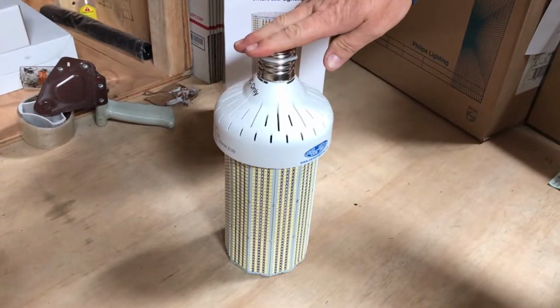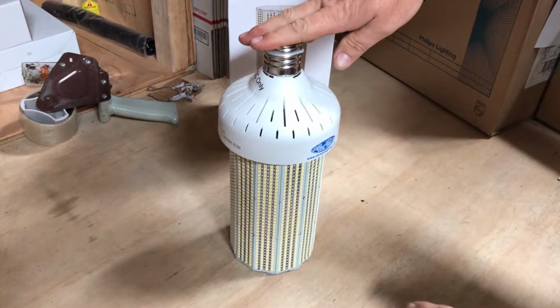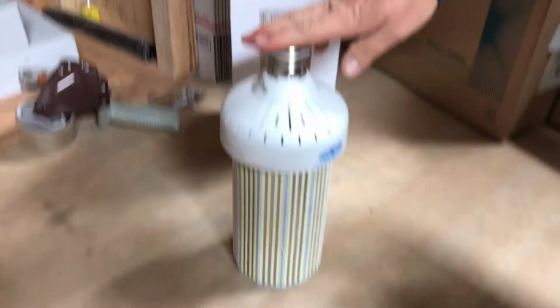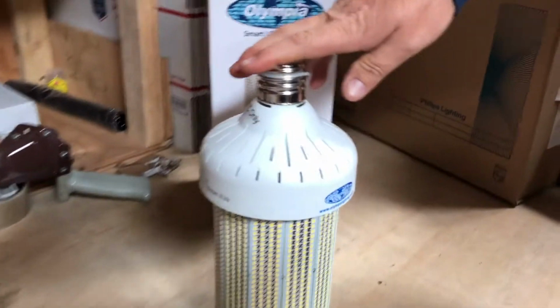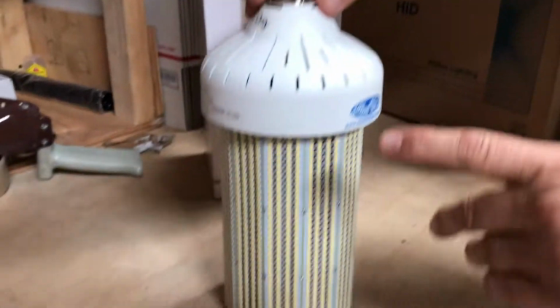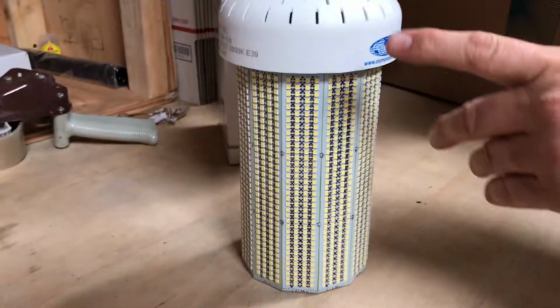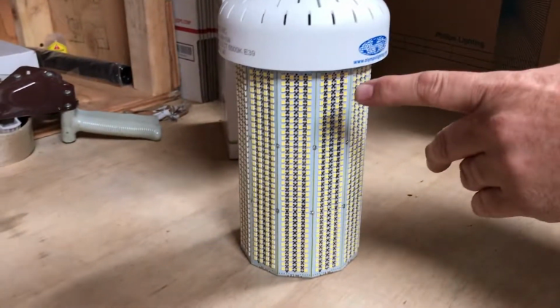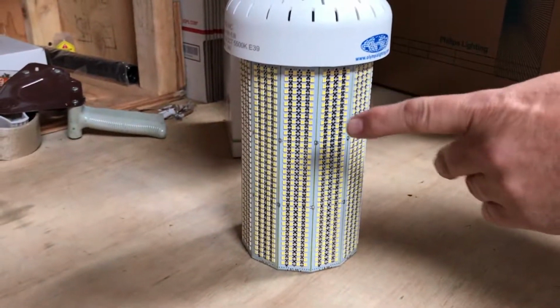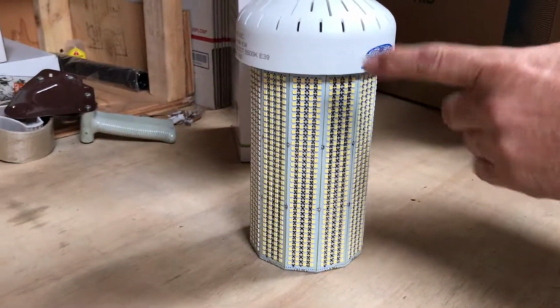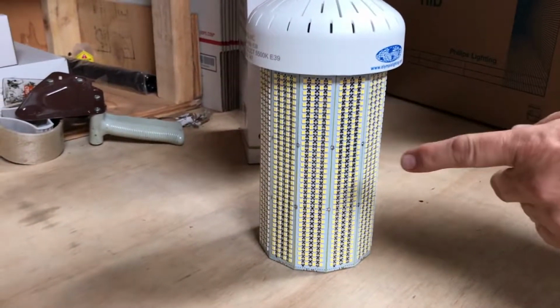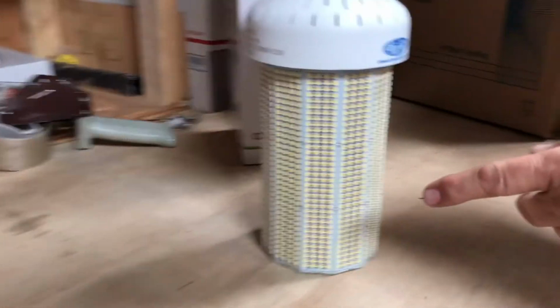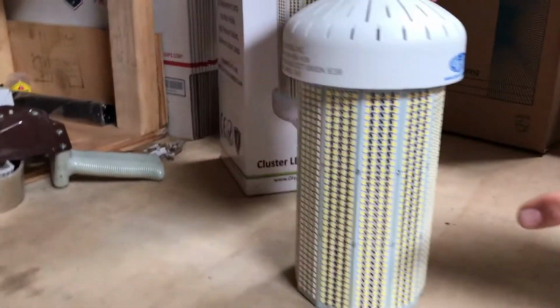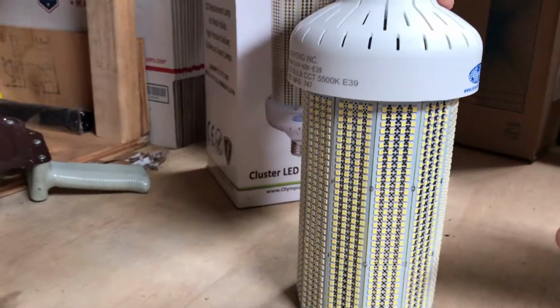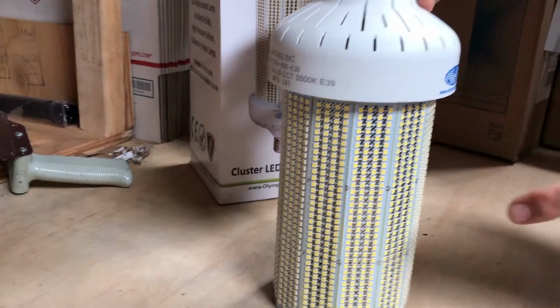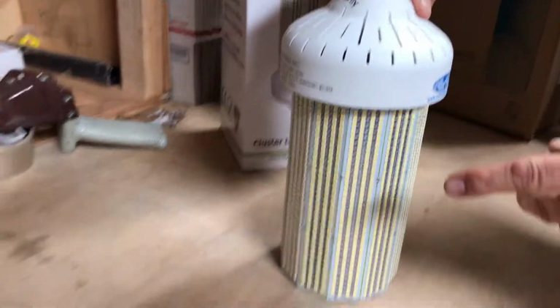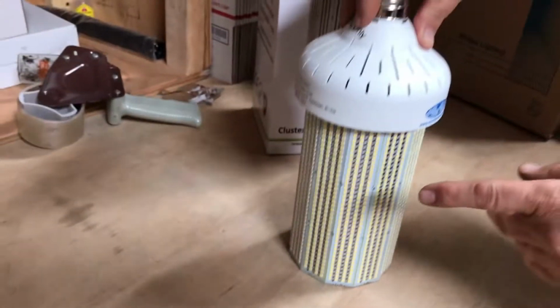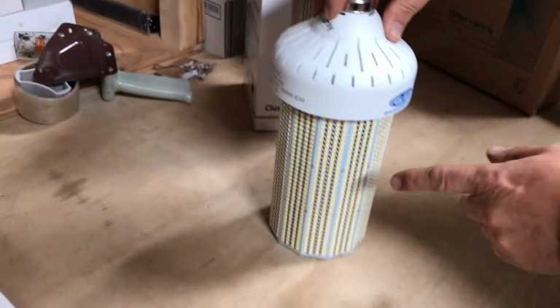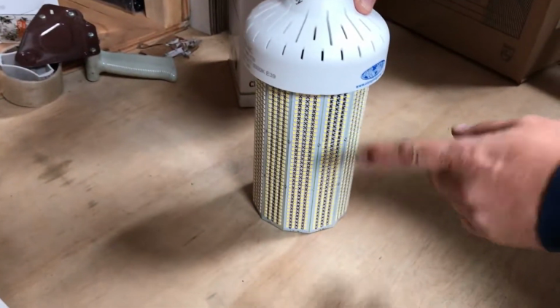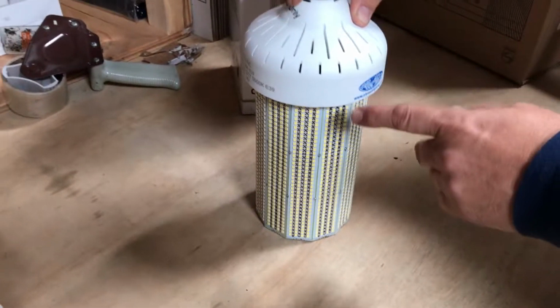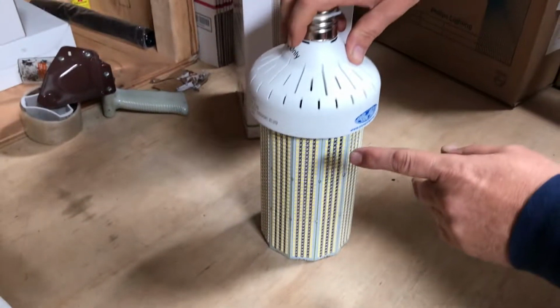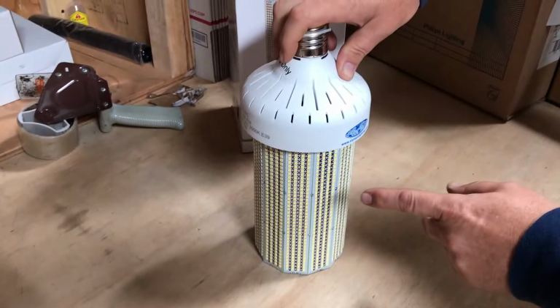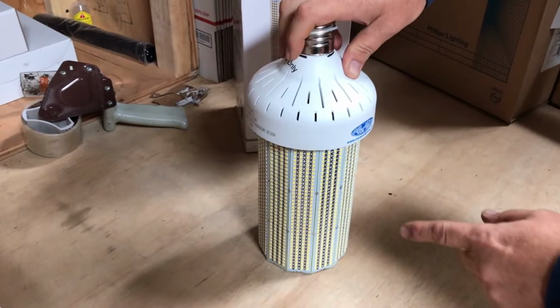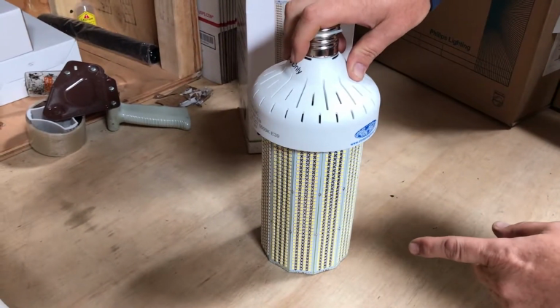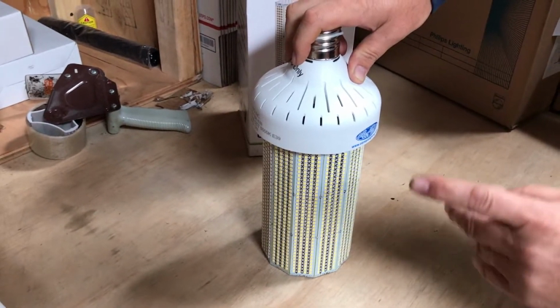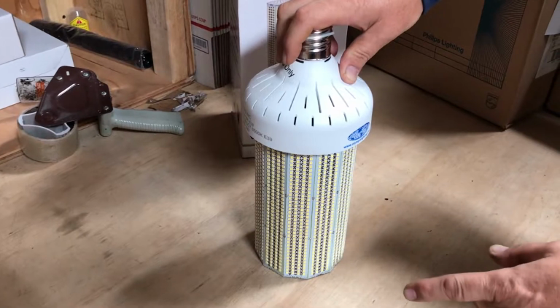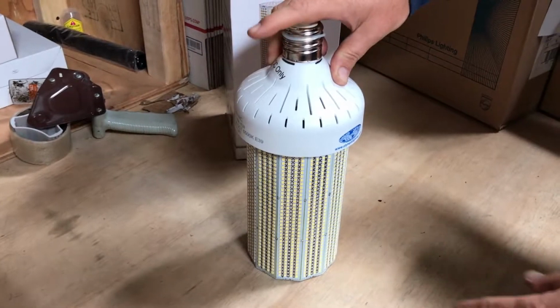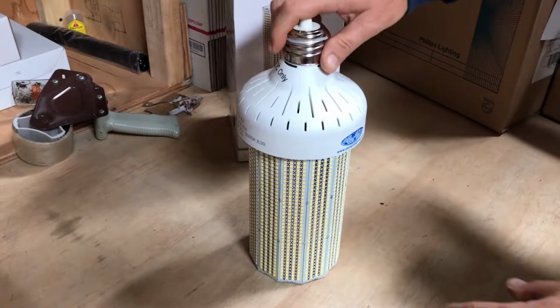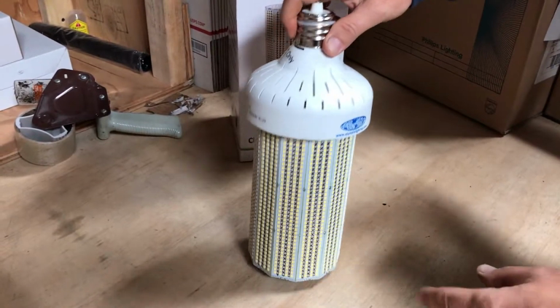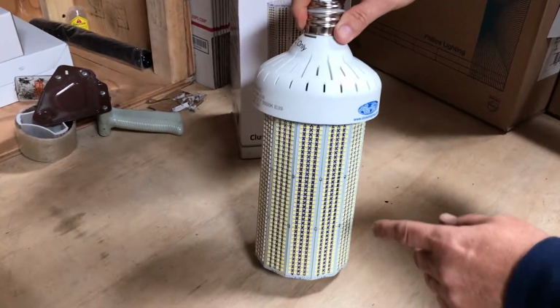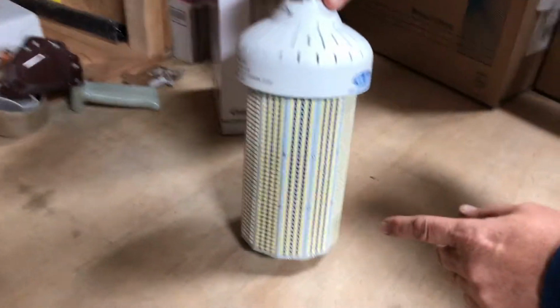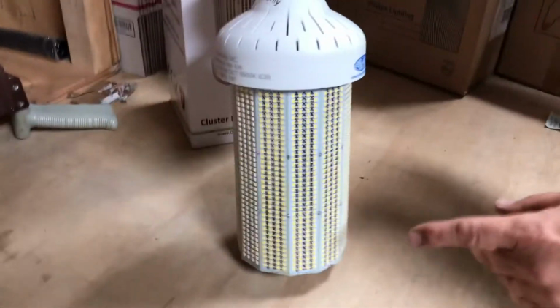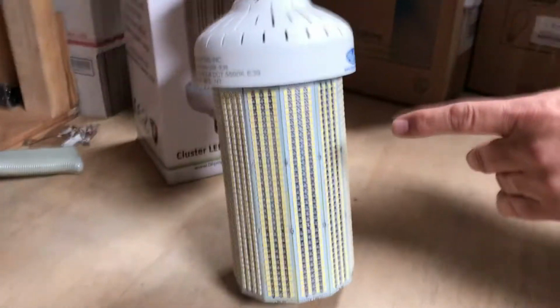It's rated for 50,000 hours, only 250 watts, and replaces a thousand watt metal halide. It has 31,150 lumens and a five-year warranty. The dimensions are five and a half by twelve and a half inches.